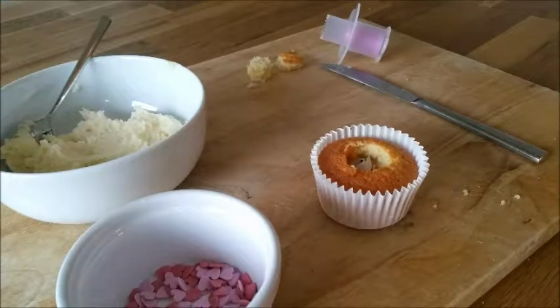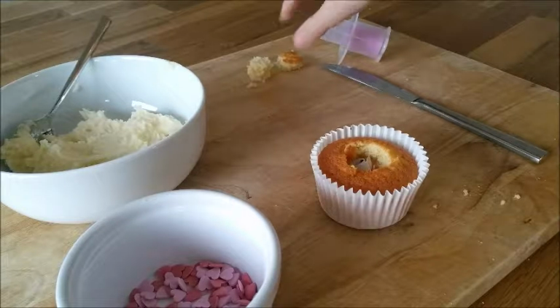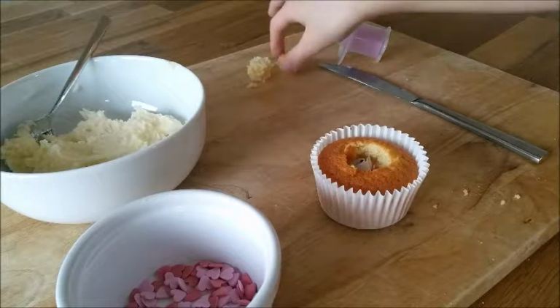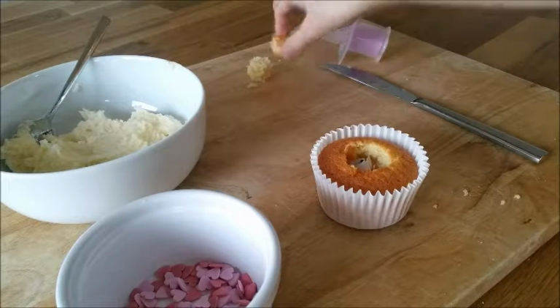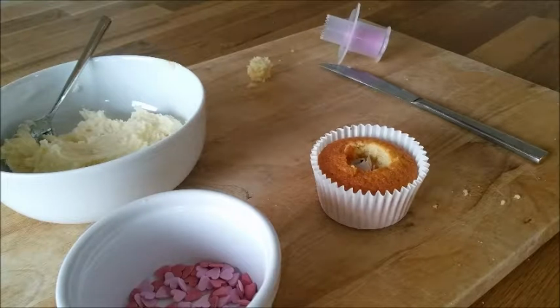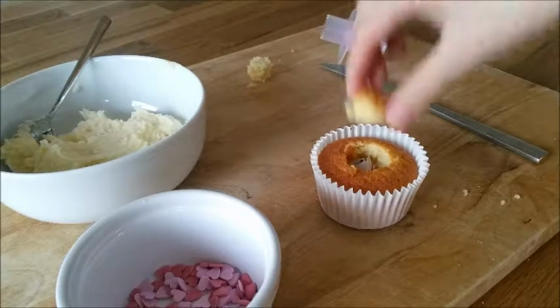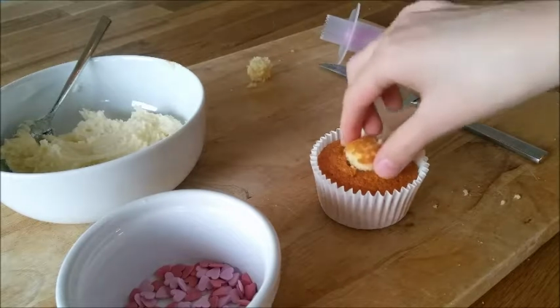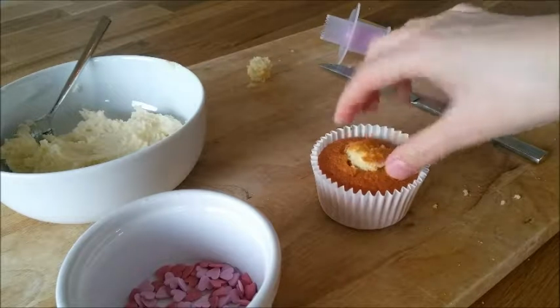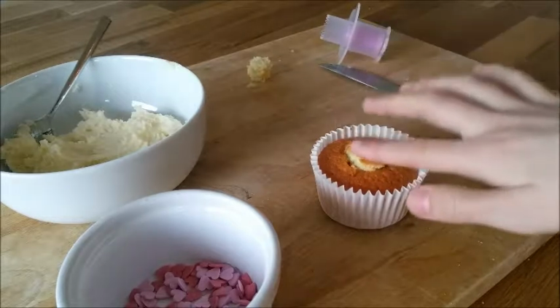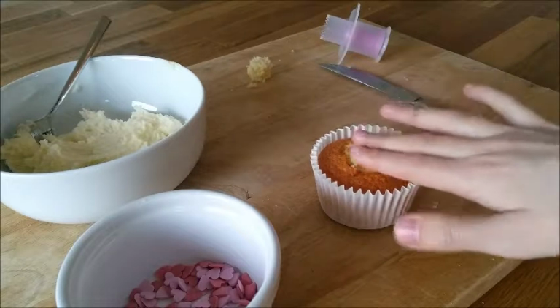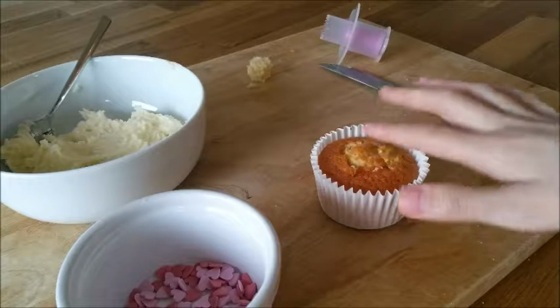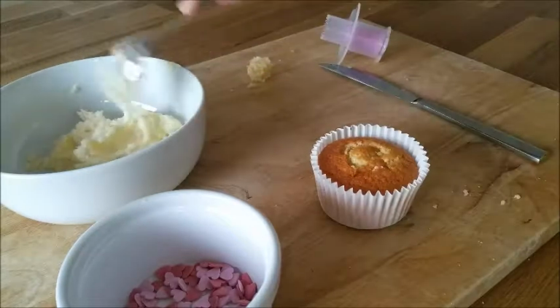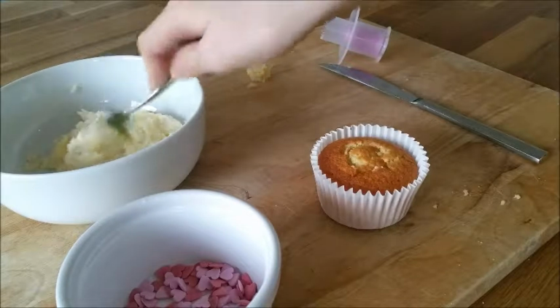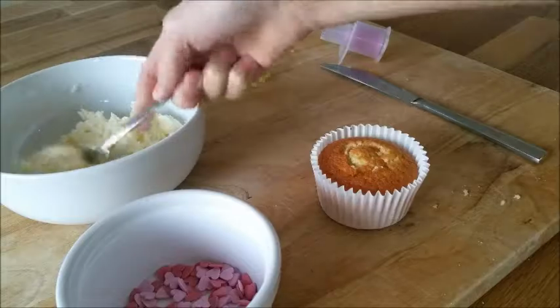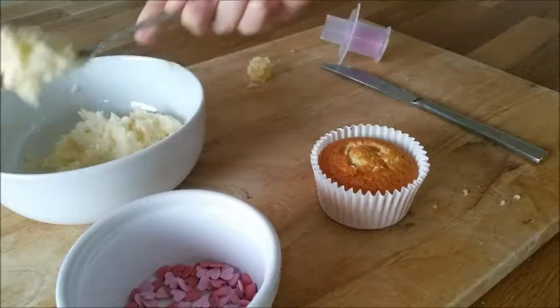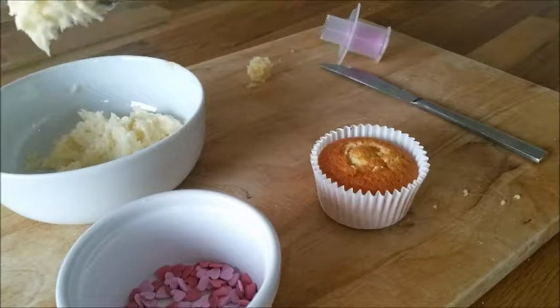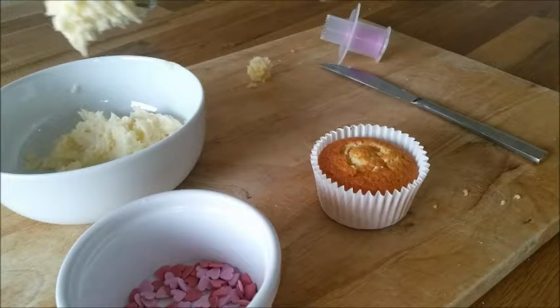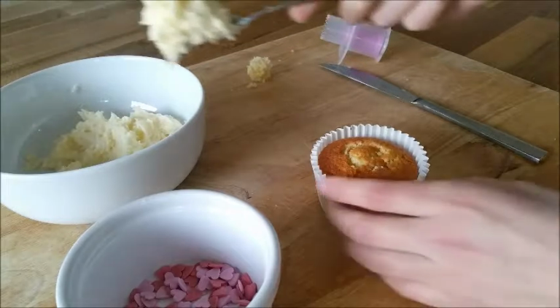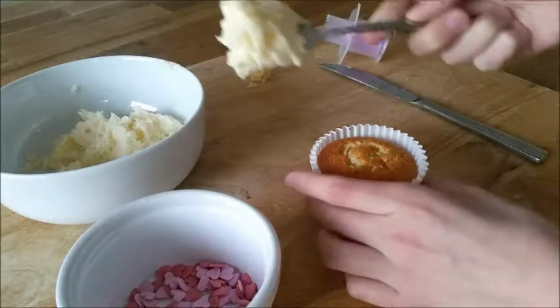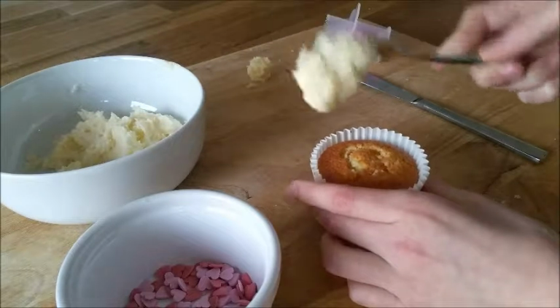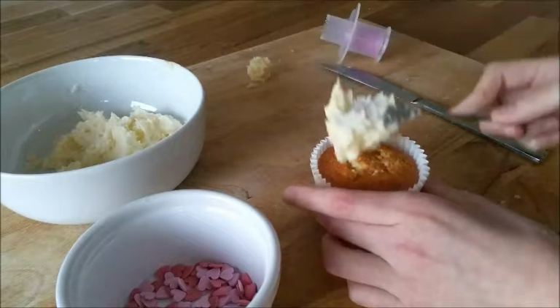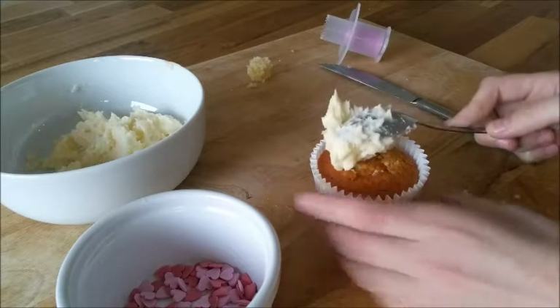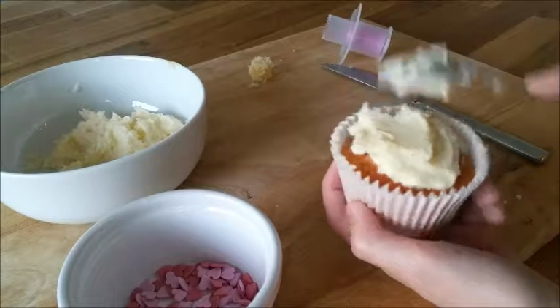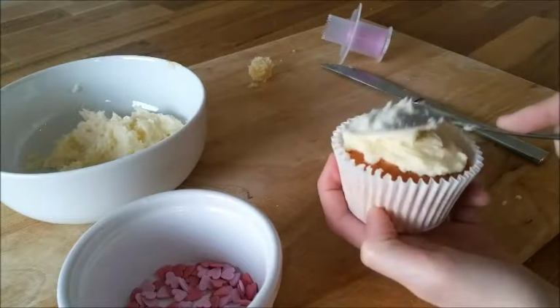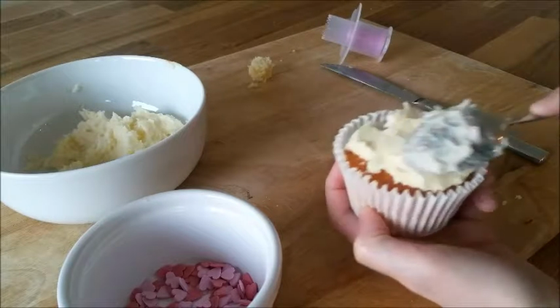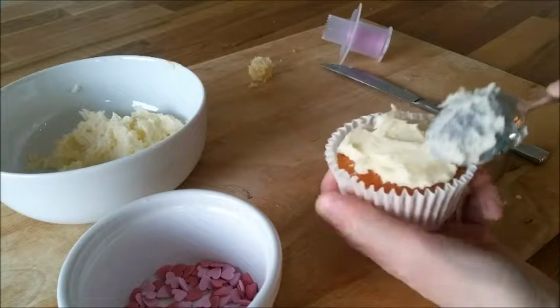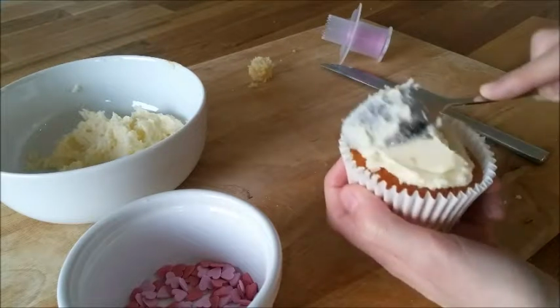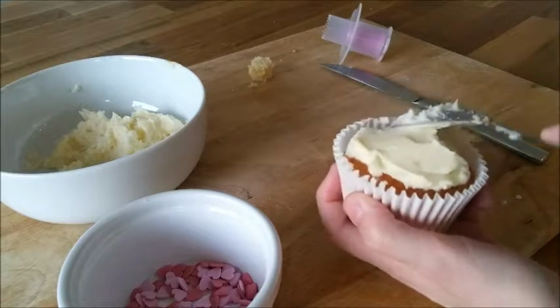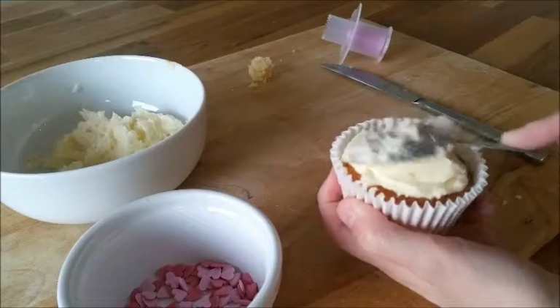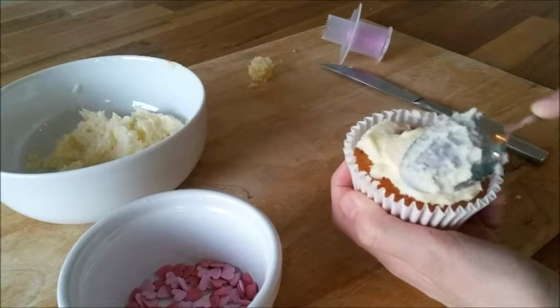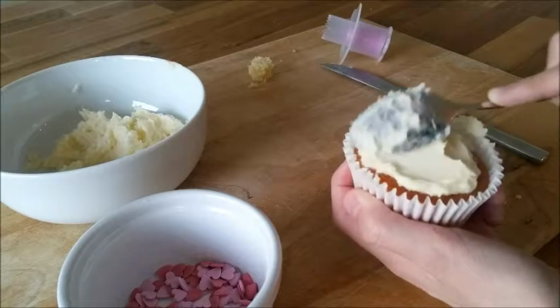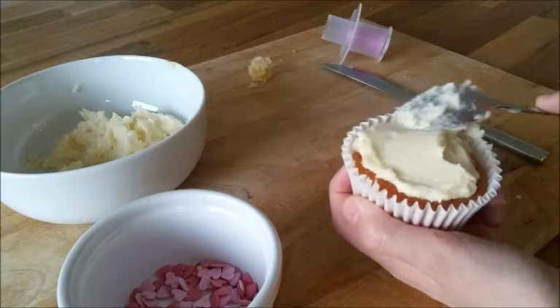Now you want to take the cap and place it on the cupcake and seal off the message. If you would like to see how I do my buttercream, be sure to check out the description box below where I'll have a recipe and ingredients on how to make the perfect buttercream.